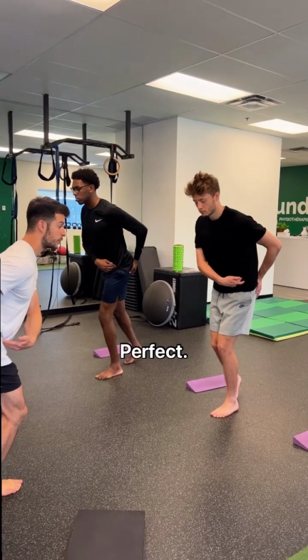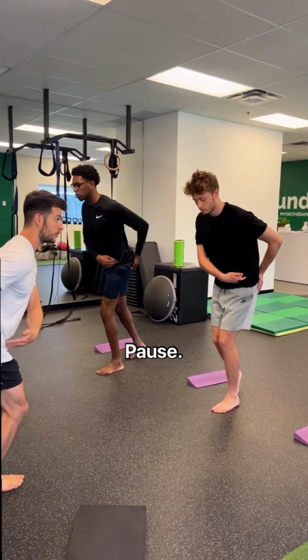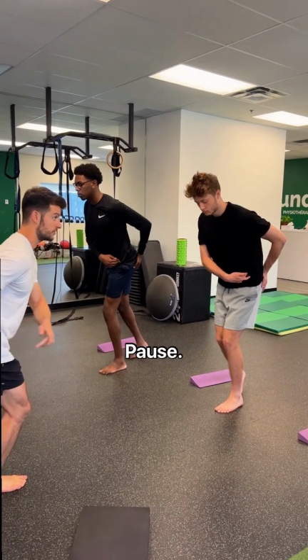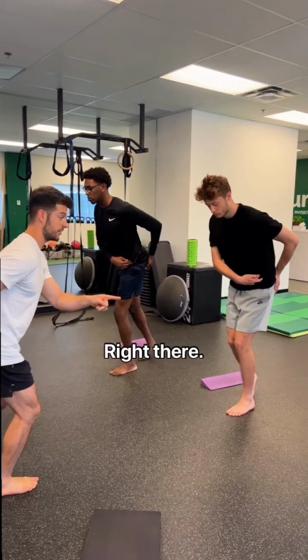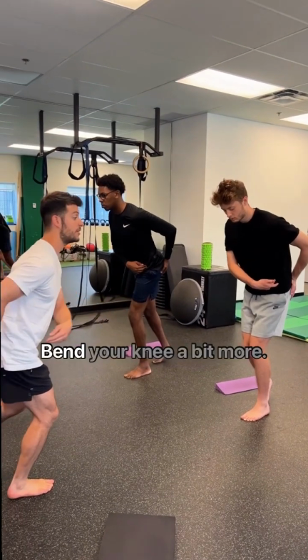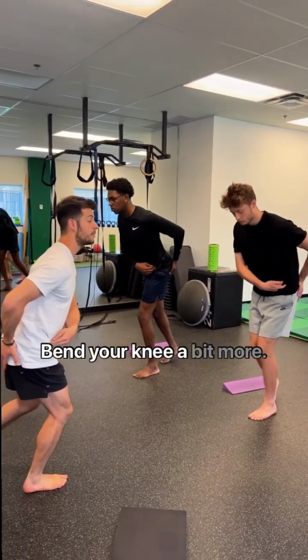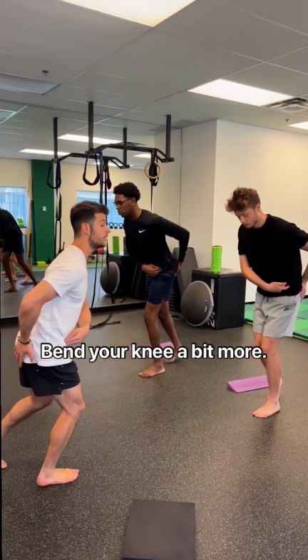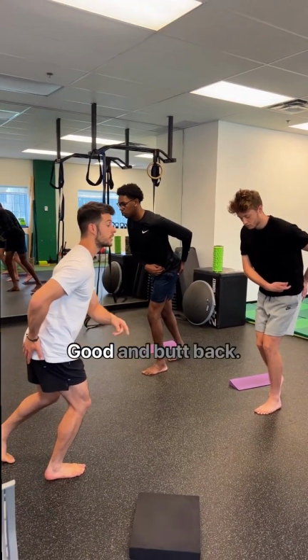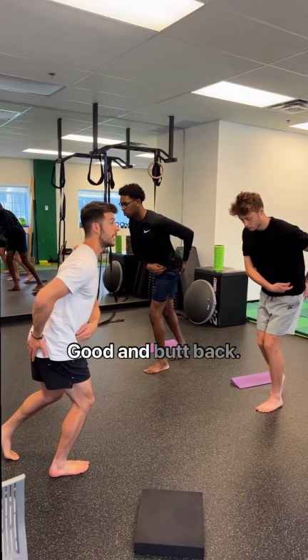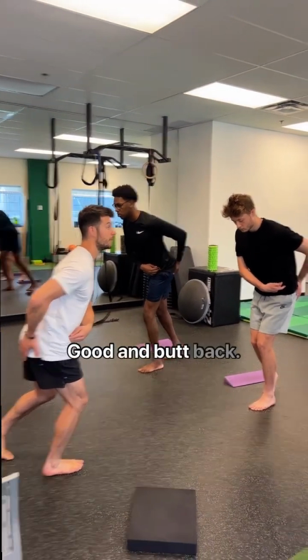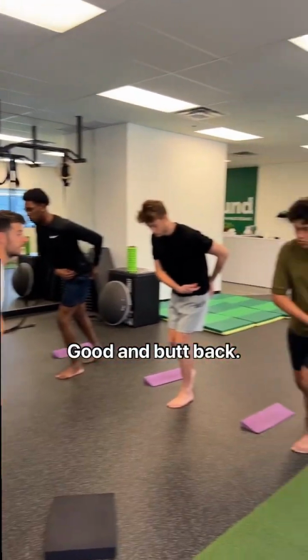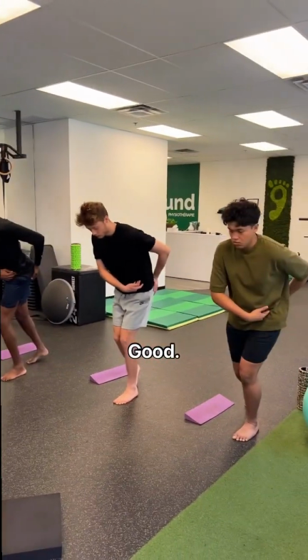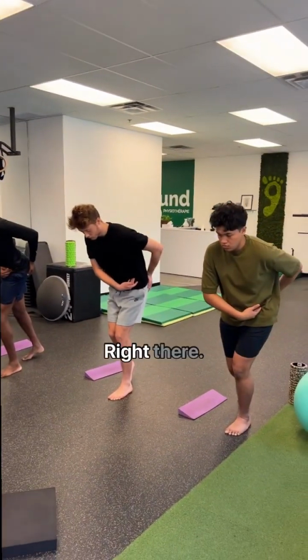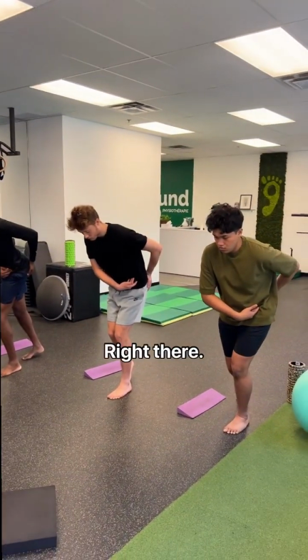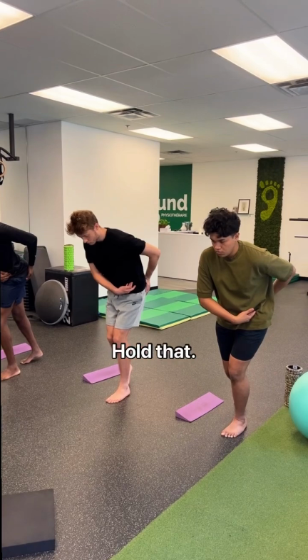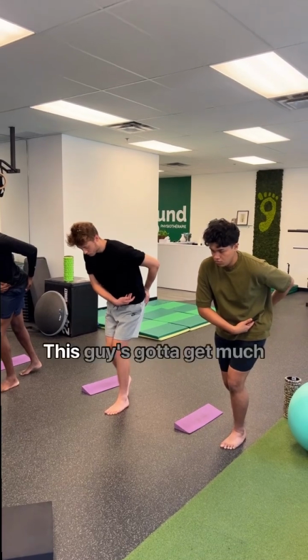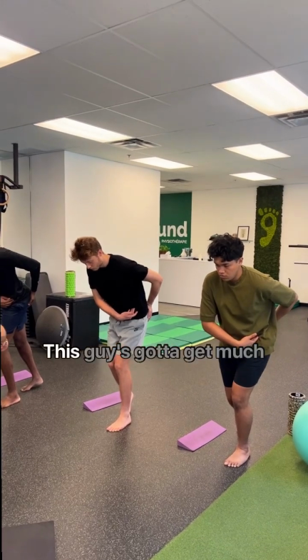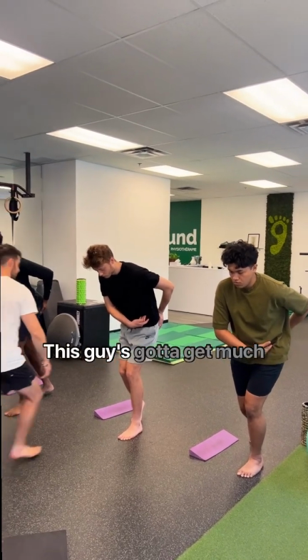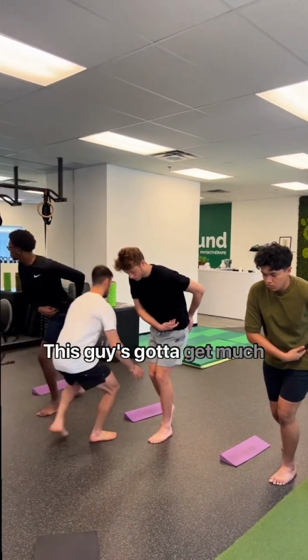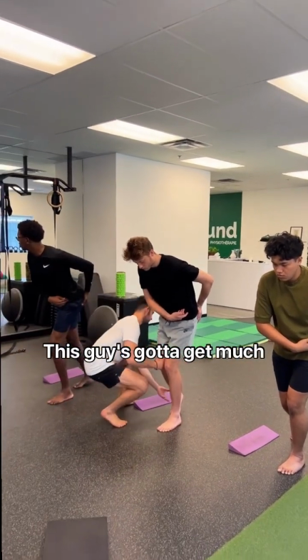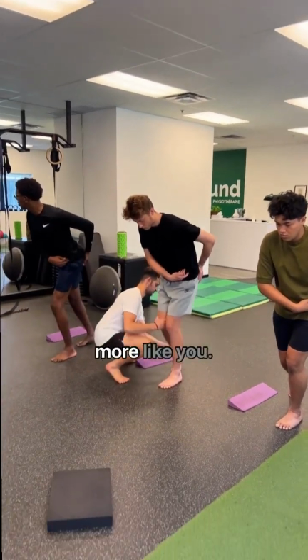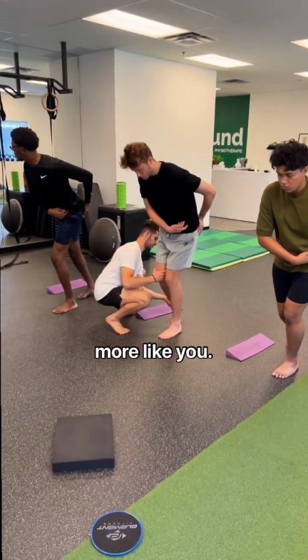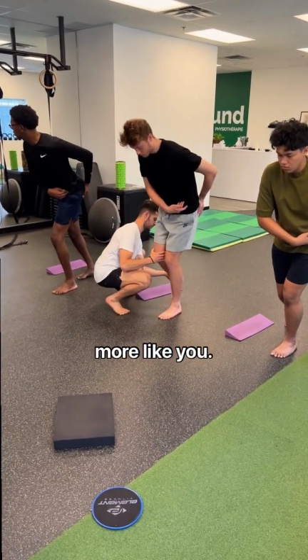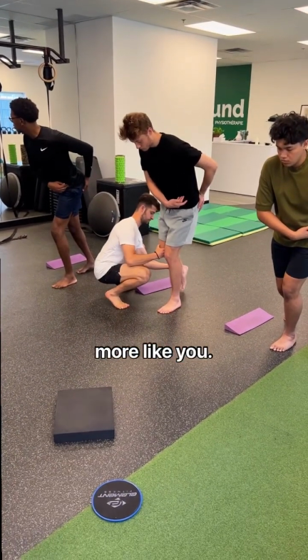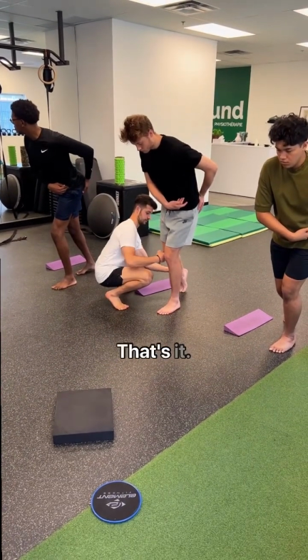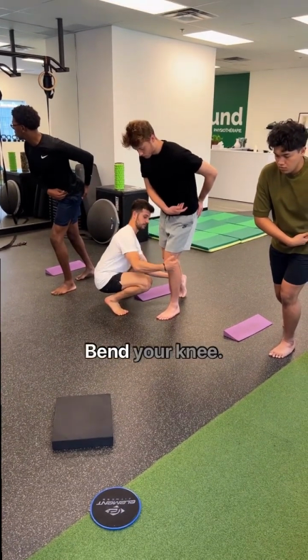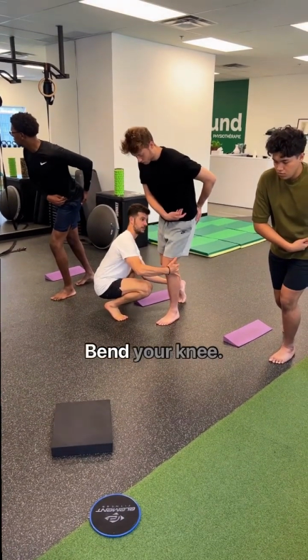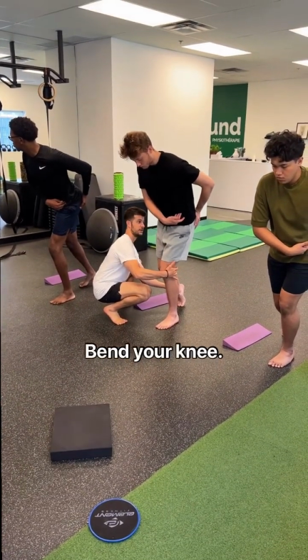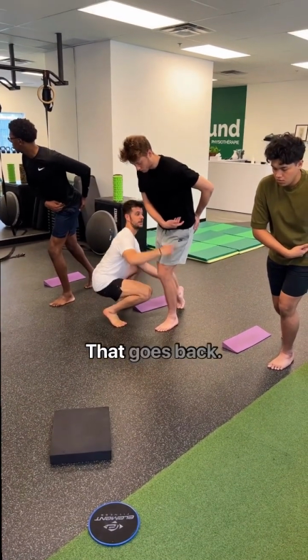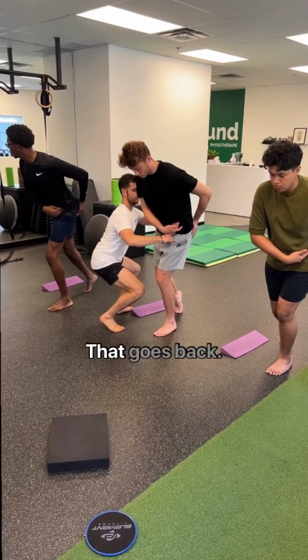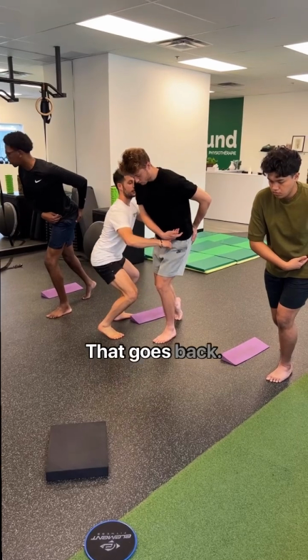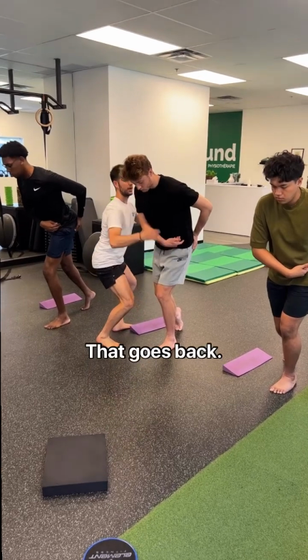And I want you to push your butt back a little bit. Perfect, pause — right there, bend your knee a bit more. Good, and butt back. Good, right there, hold that. This guy's gonna be much longer. Here, that's it. Bend your knee, that goes back.